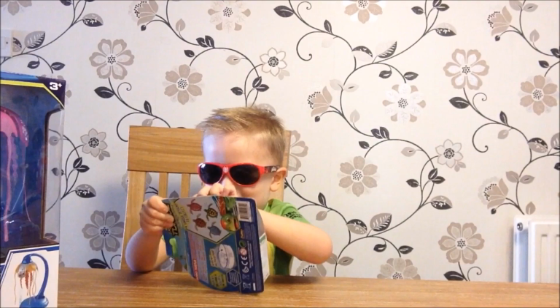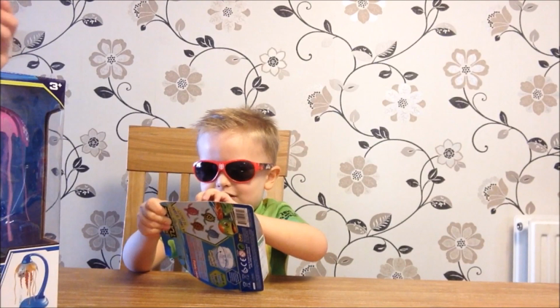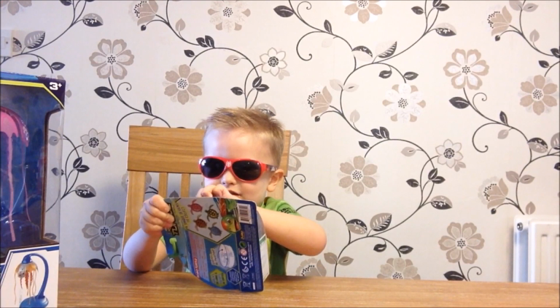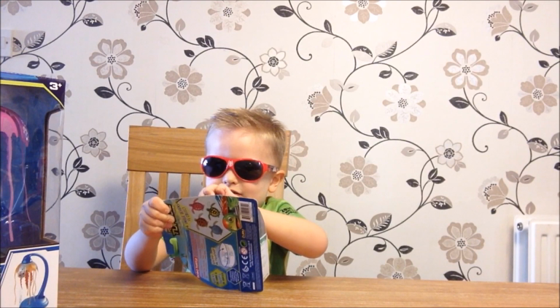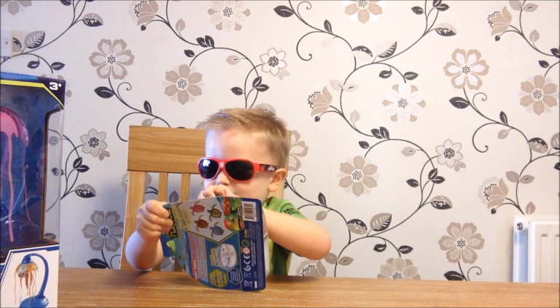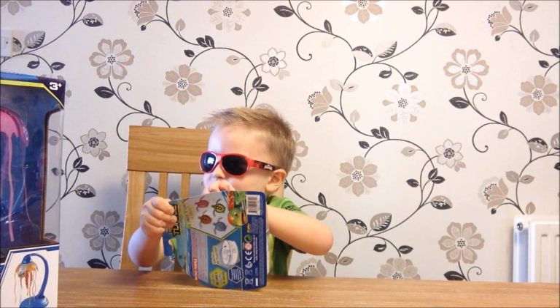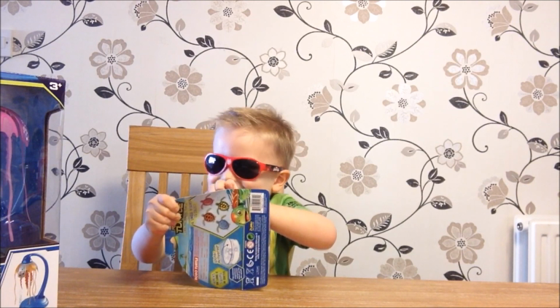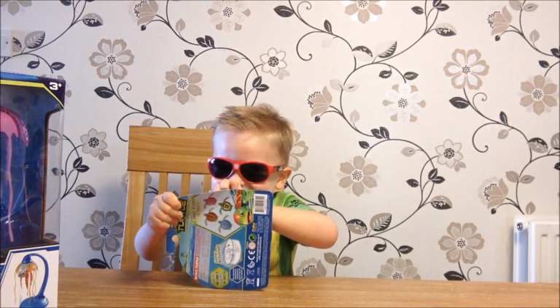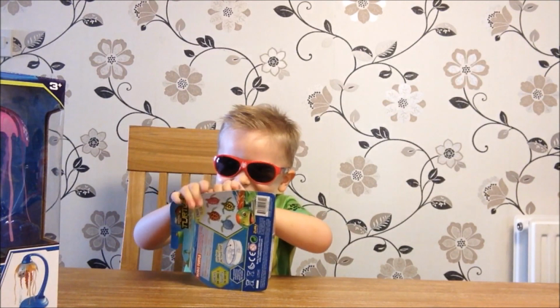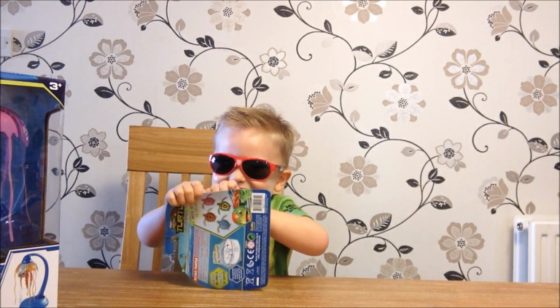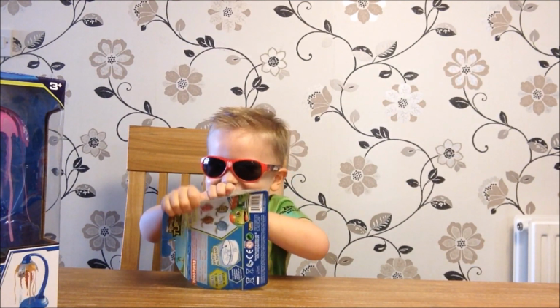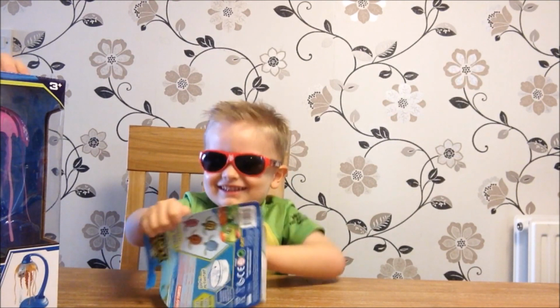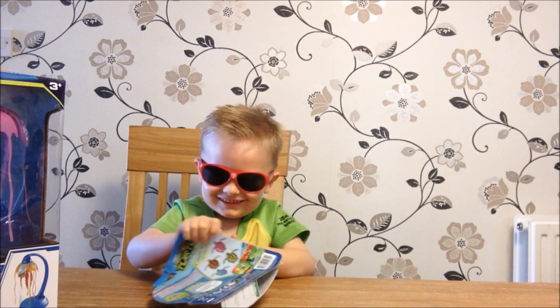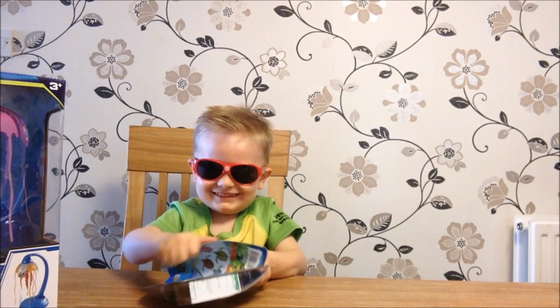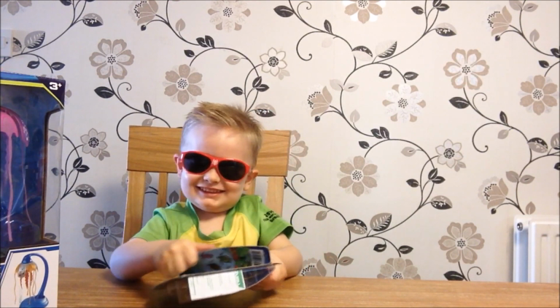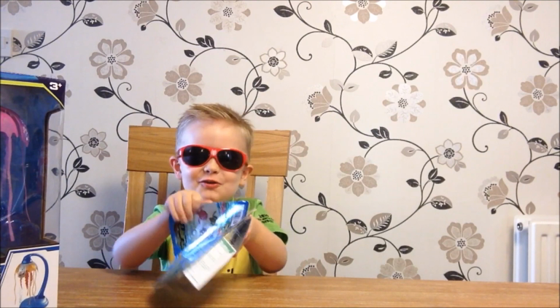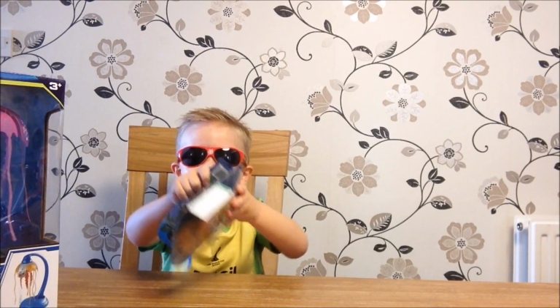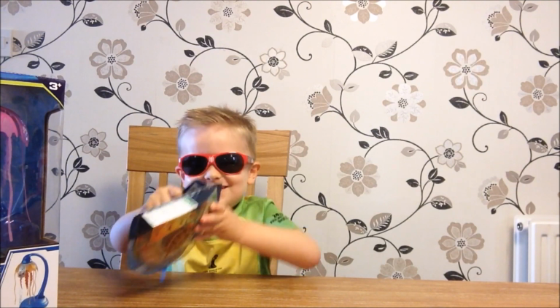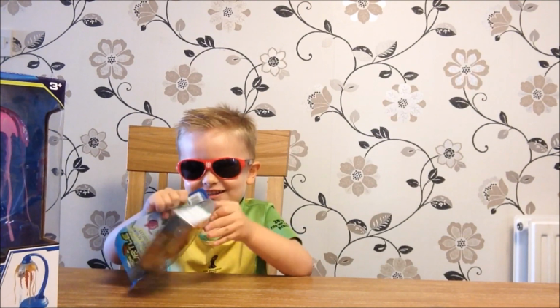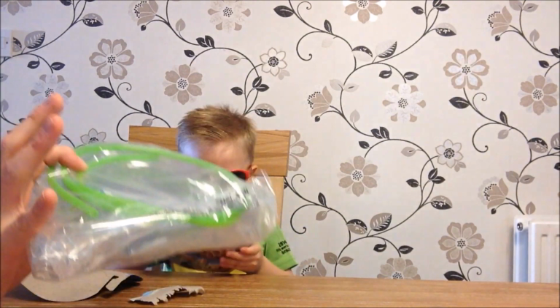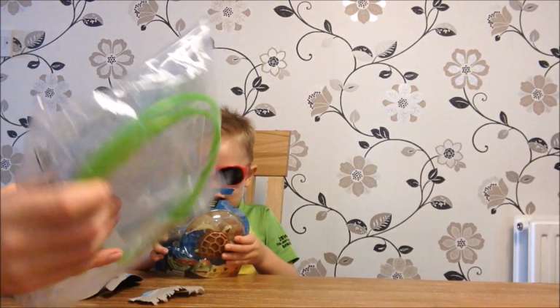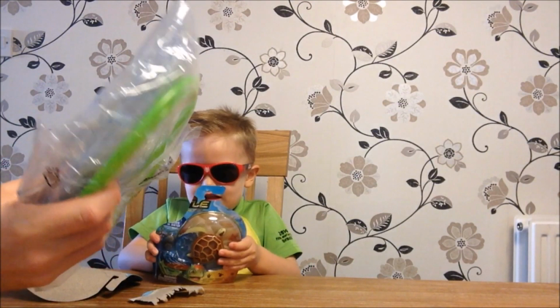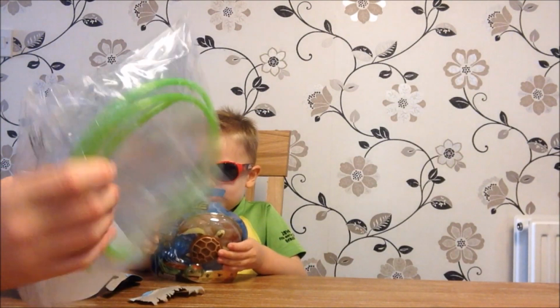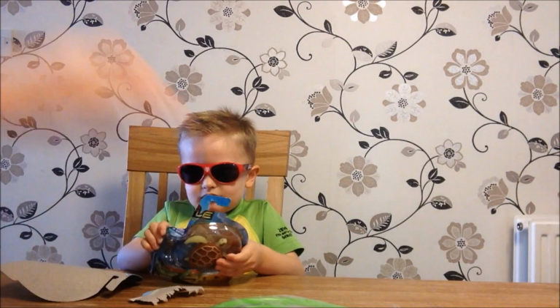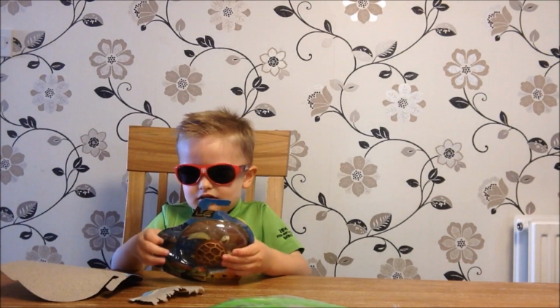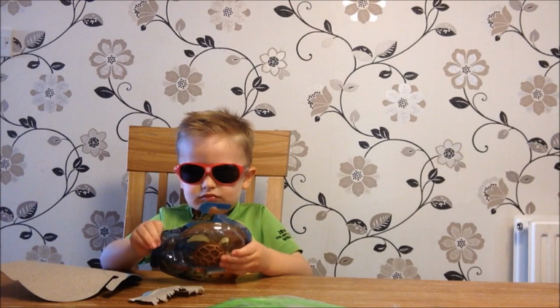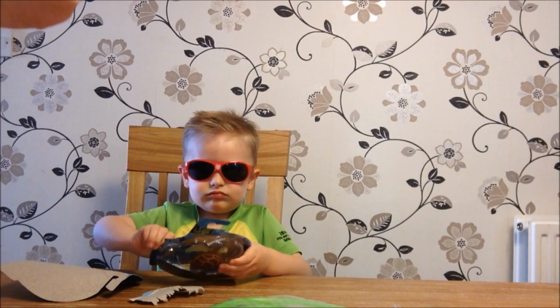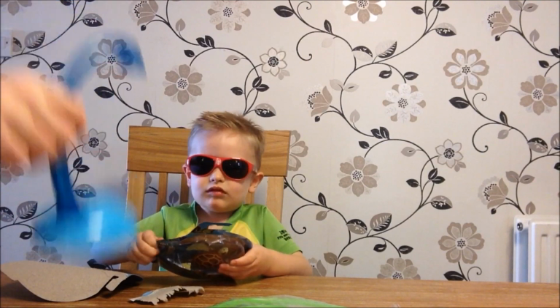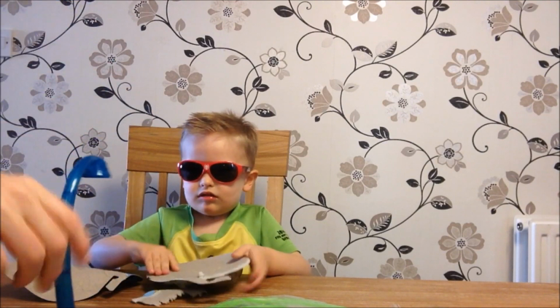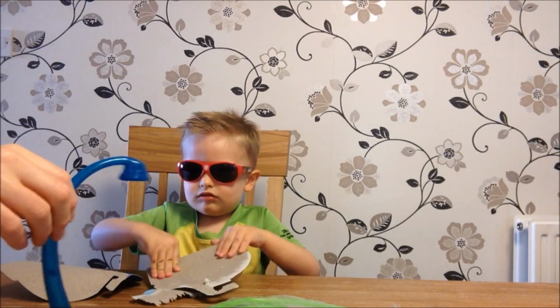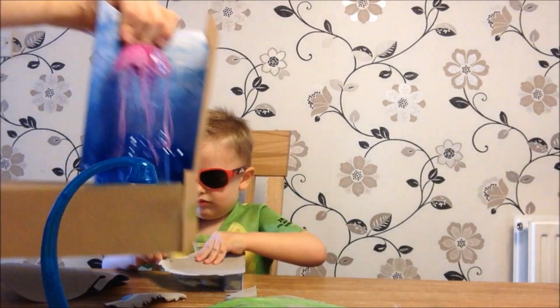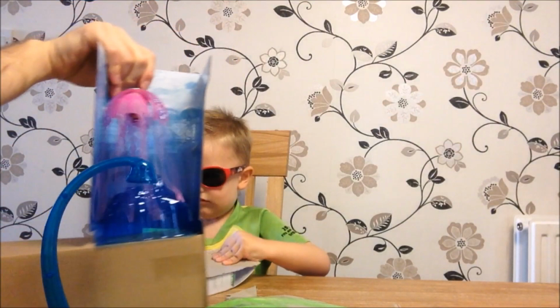You've probably noticed that someone's wearing sunglasses today. Why are you wearing sunglasses? Because it's cool! So we've got a collapsible fish tank, we've got the recharging station.